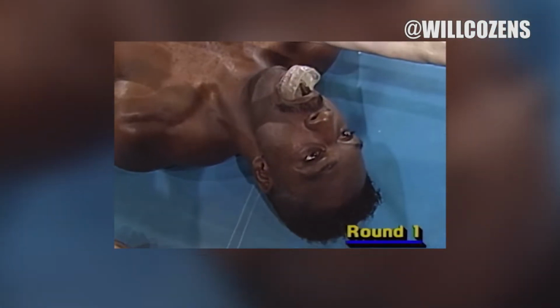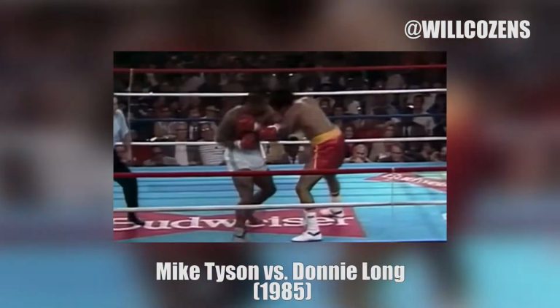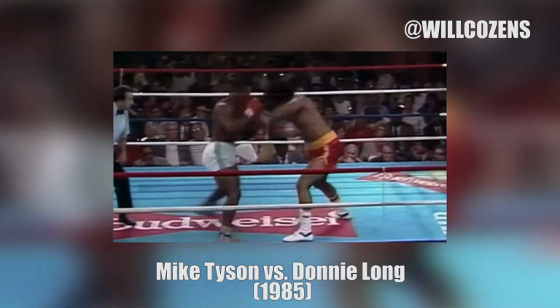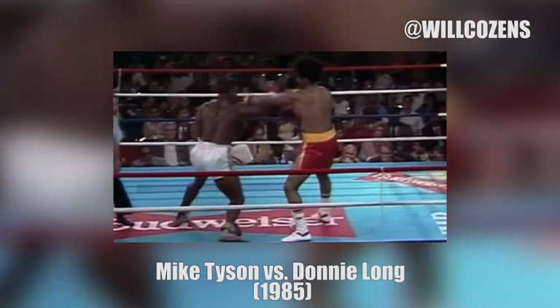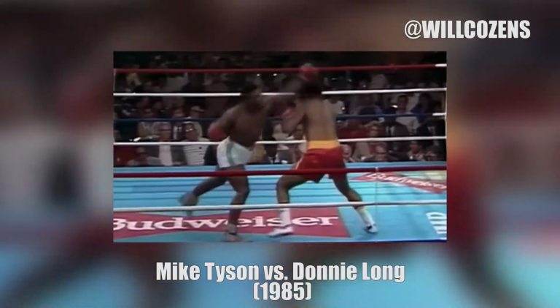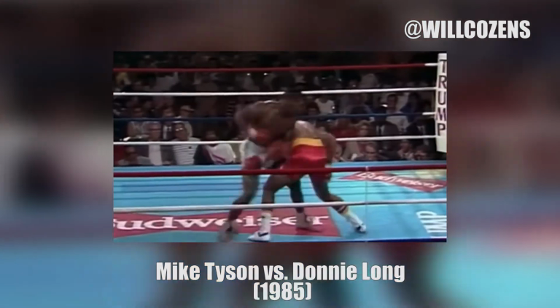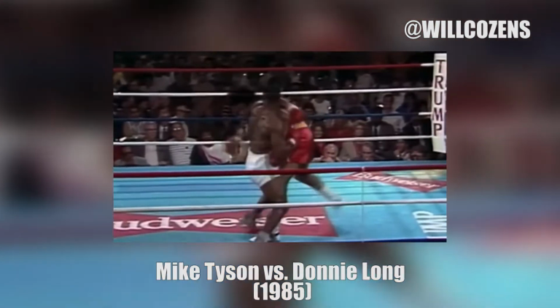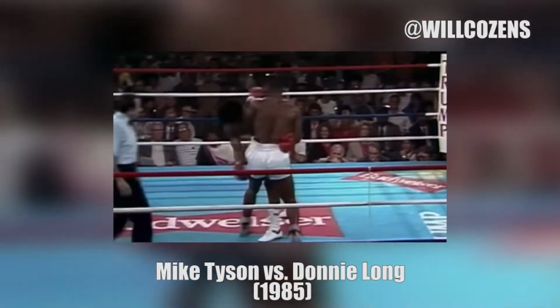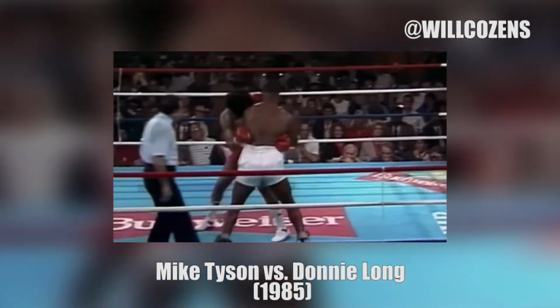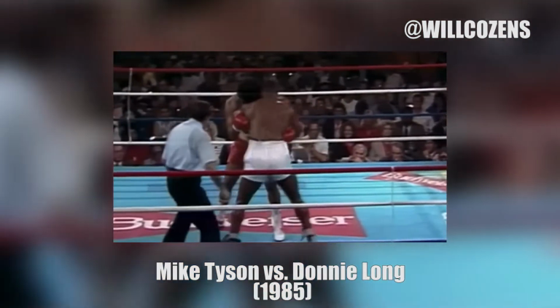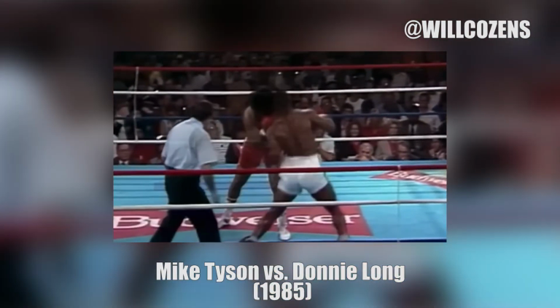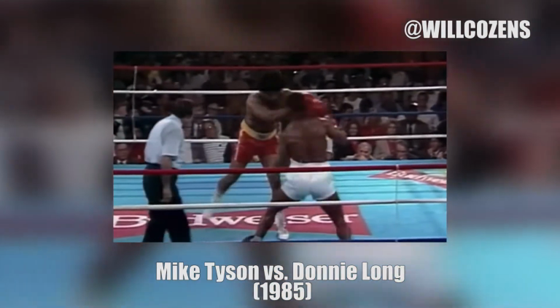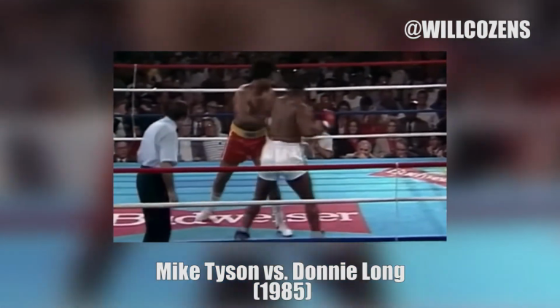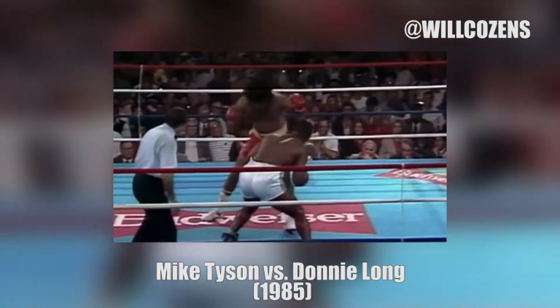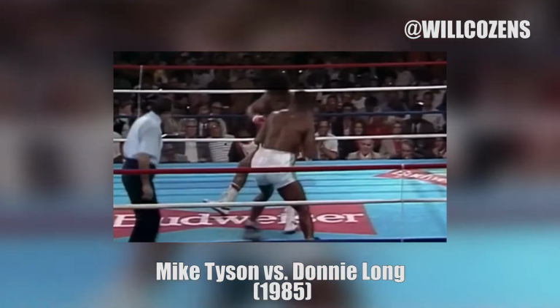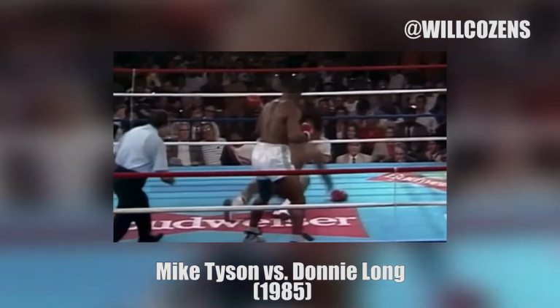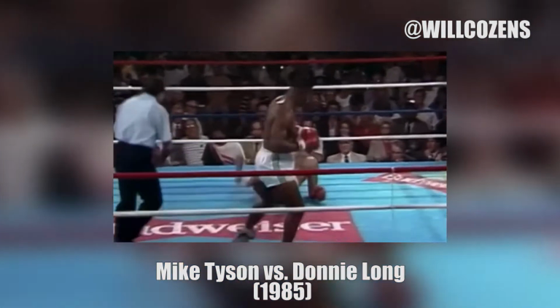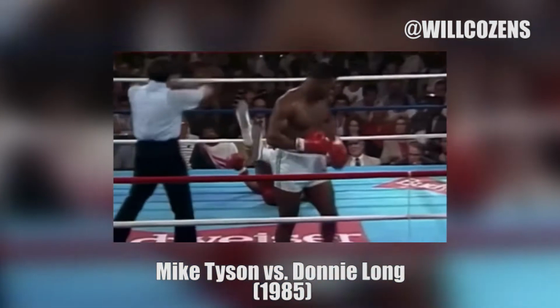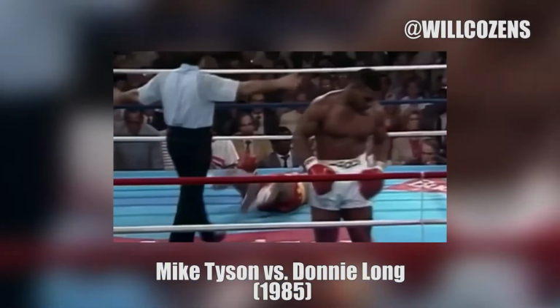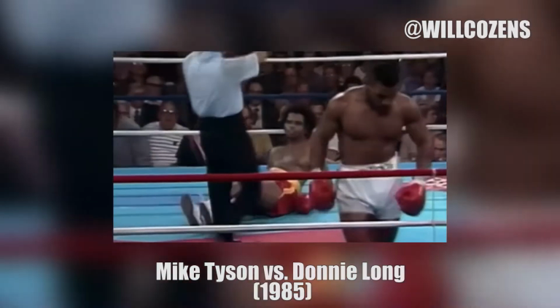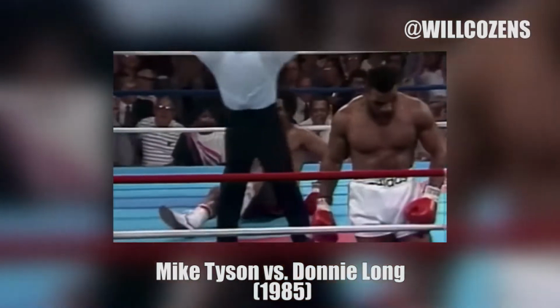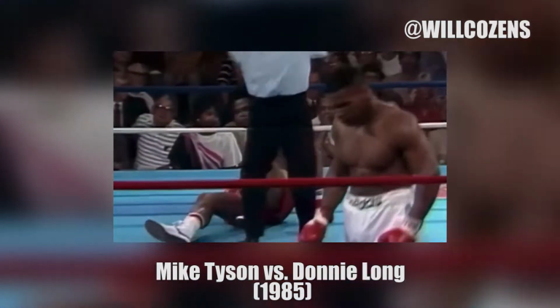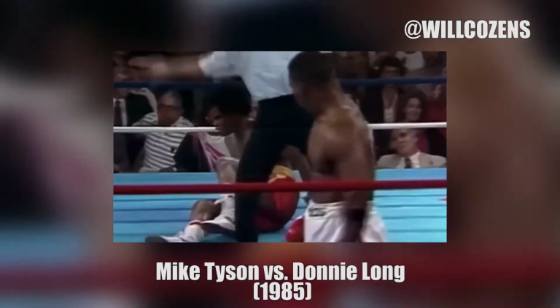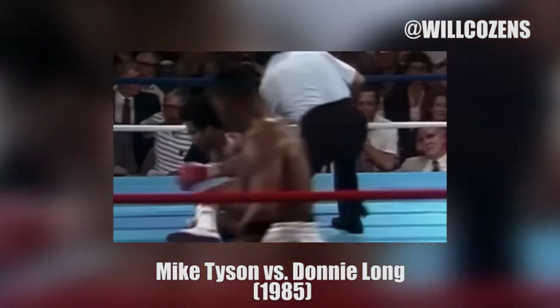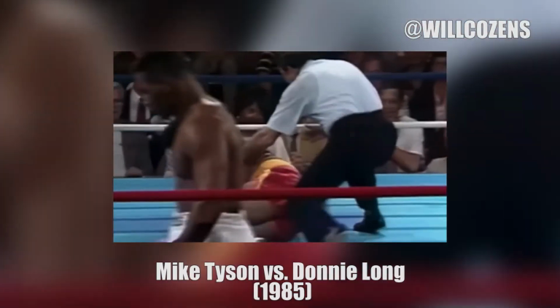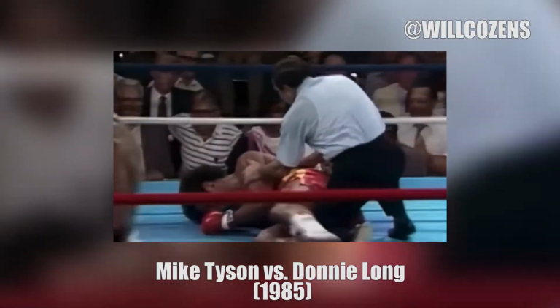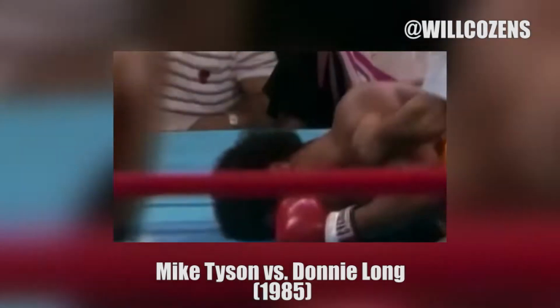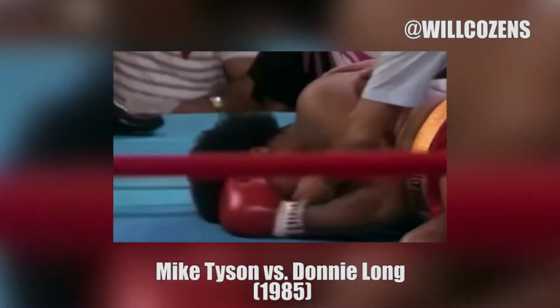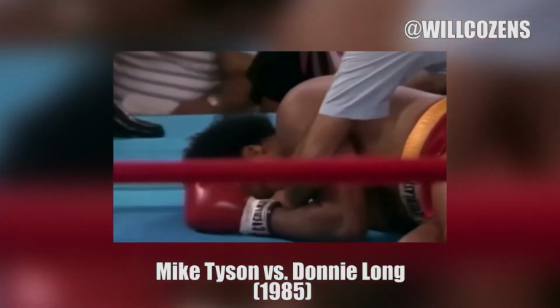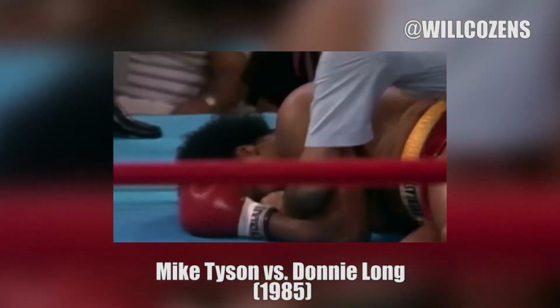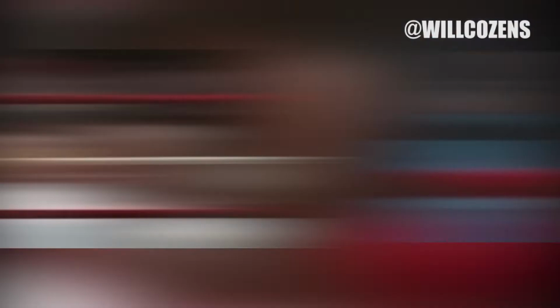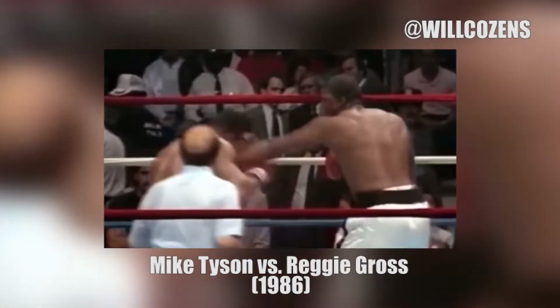Mike Tyson vs. Donnie Long in 1985. This is as bad as I've ever seen Donnie Long look, but he has the credit — that's it! Wow! The left hand puts him down.